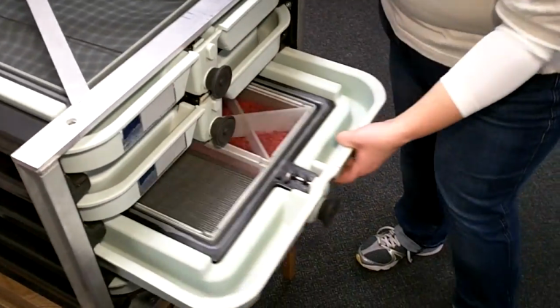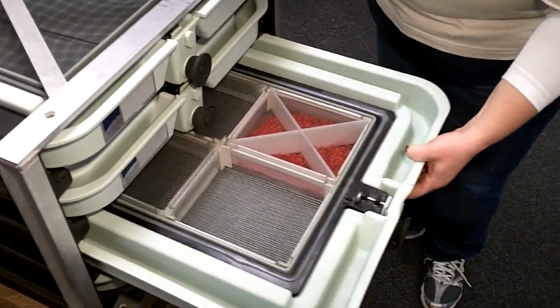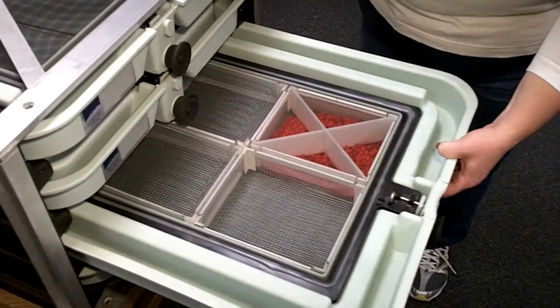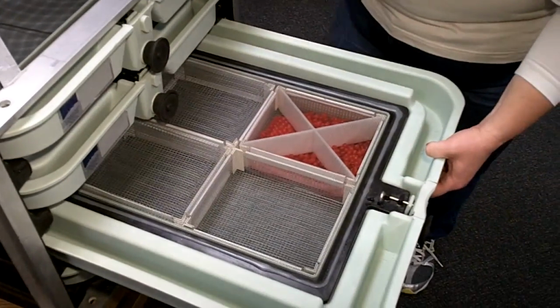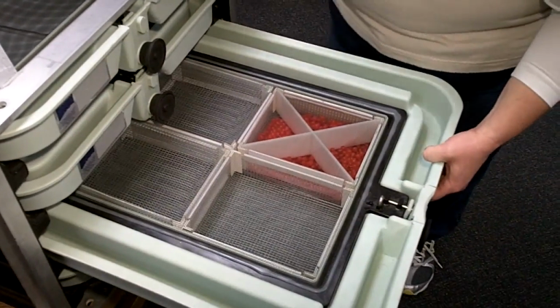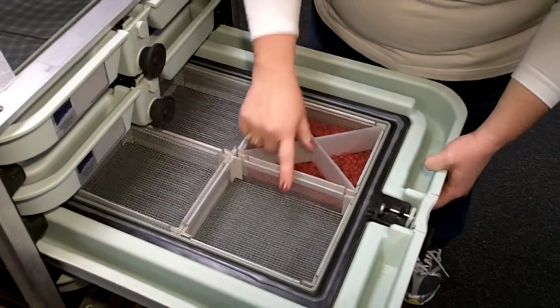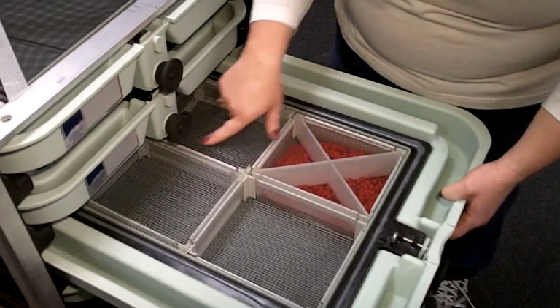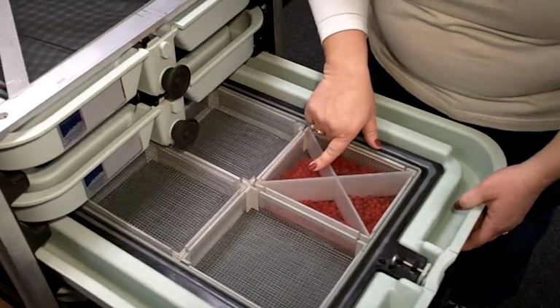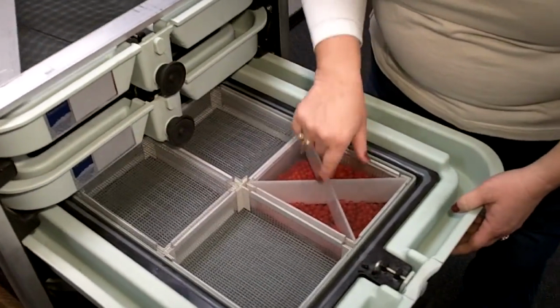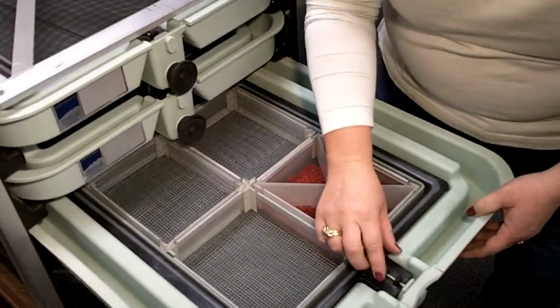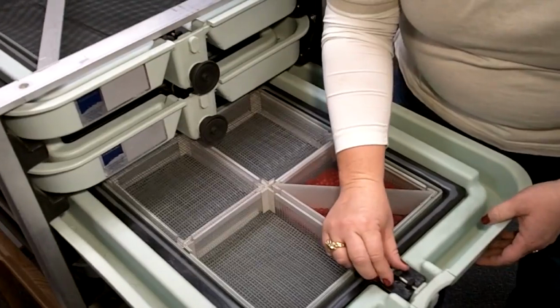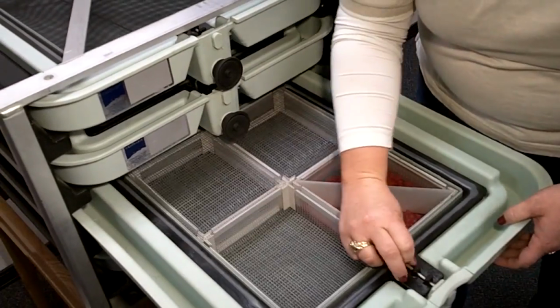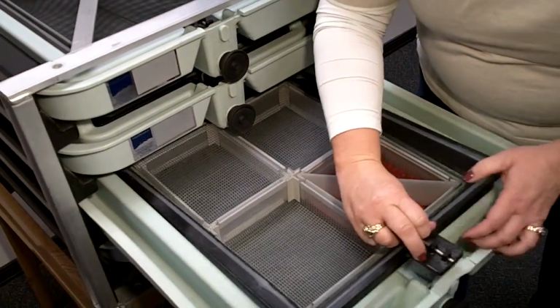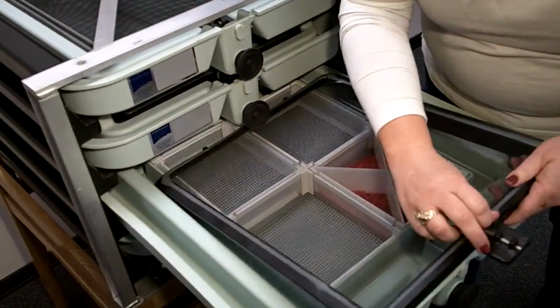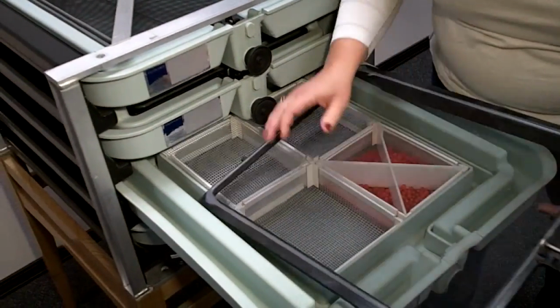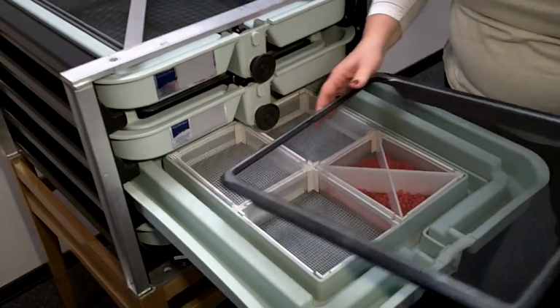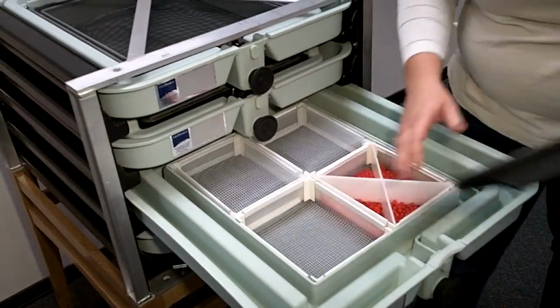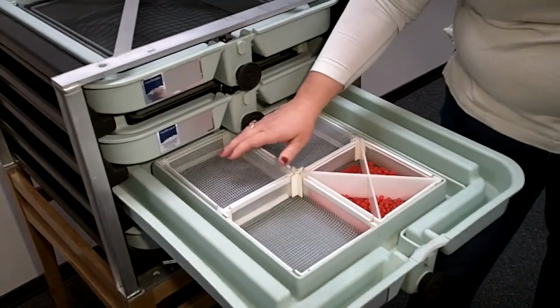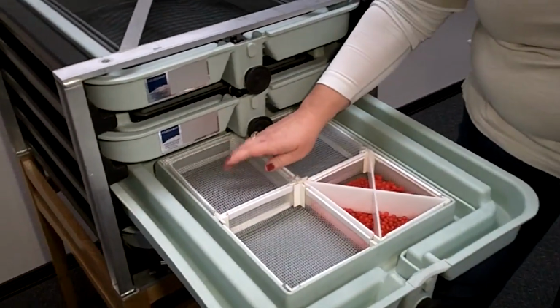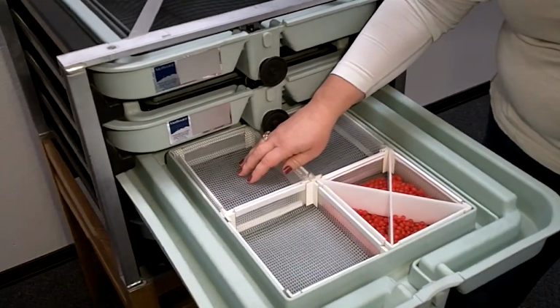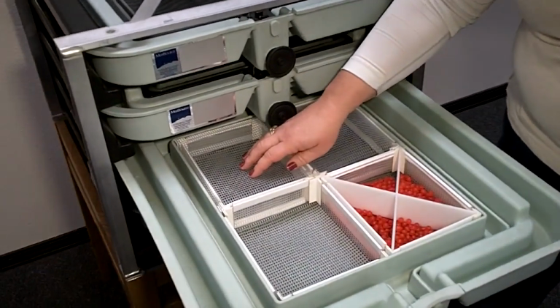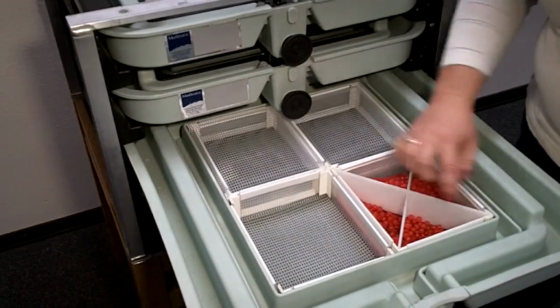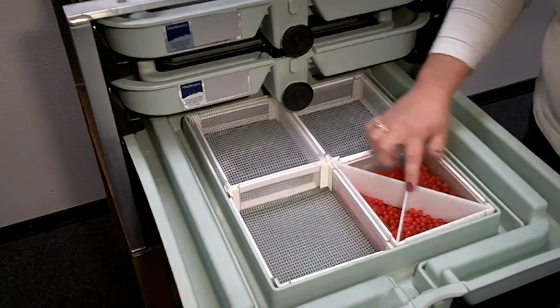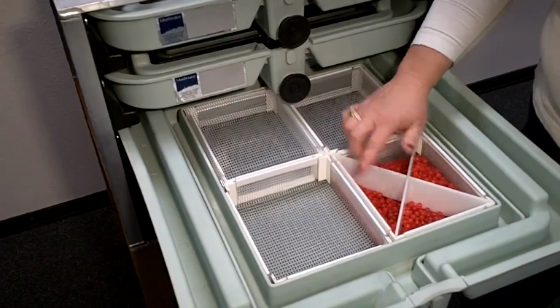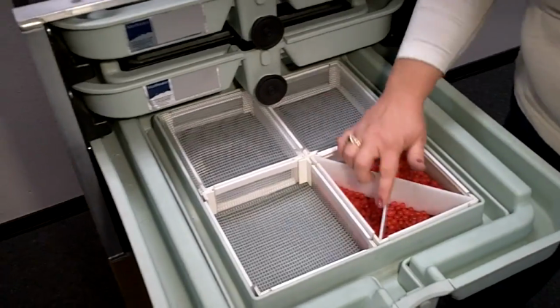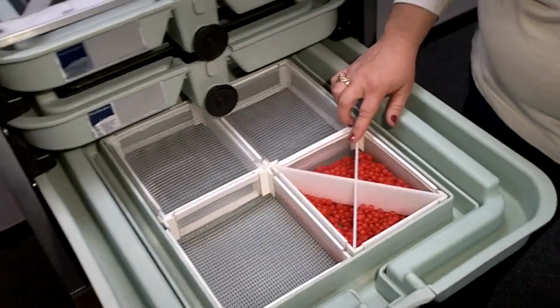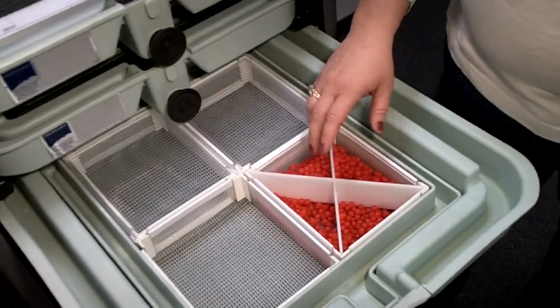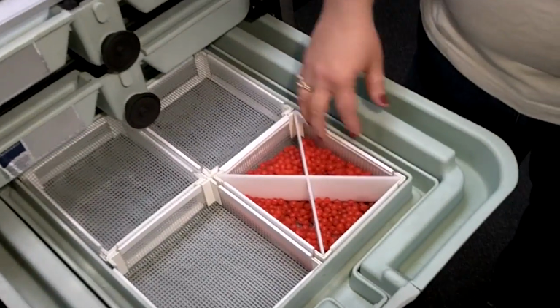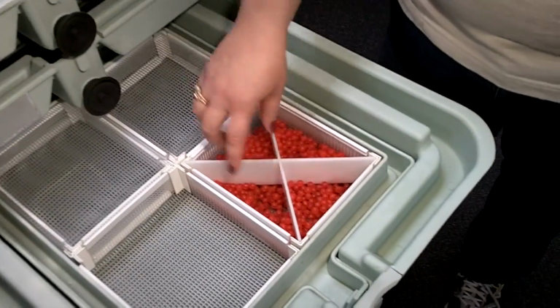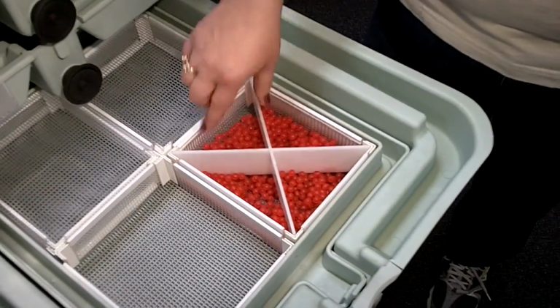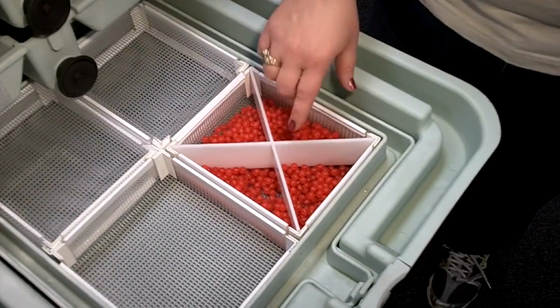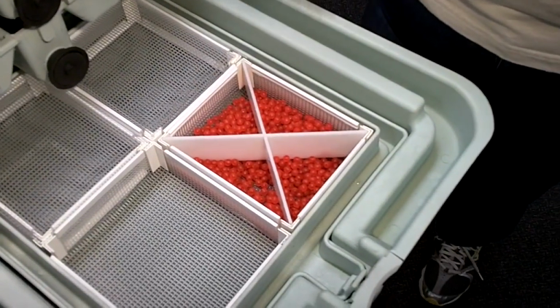We've also provided an option showing how you can further segregate your eggs. Here's a standard isolation basket, or you can add these cross-members here if you want to further differentiate the species.